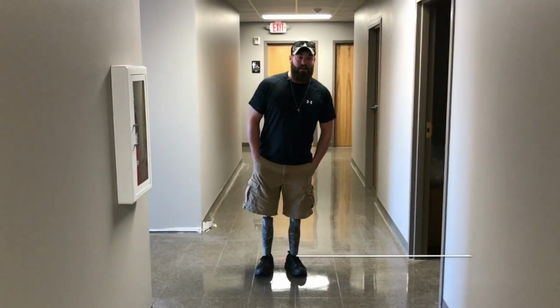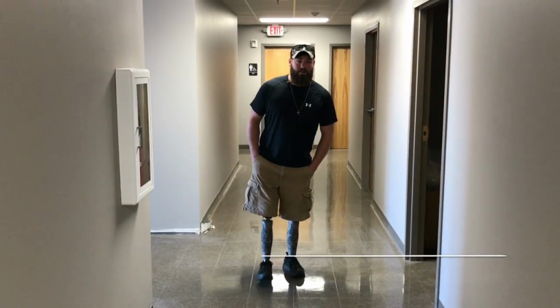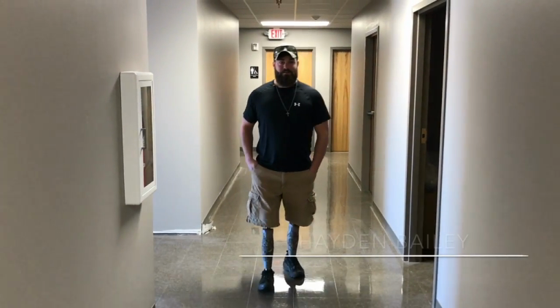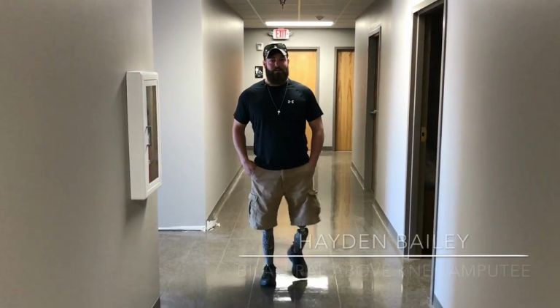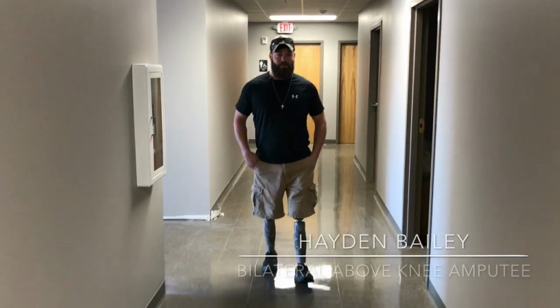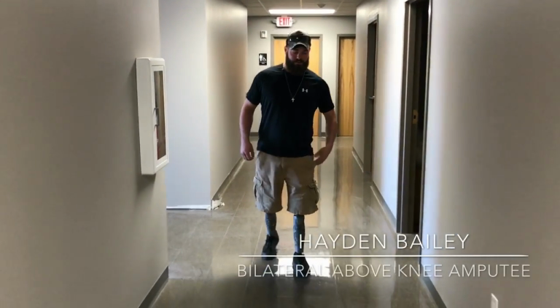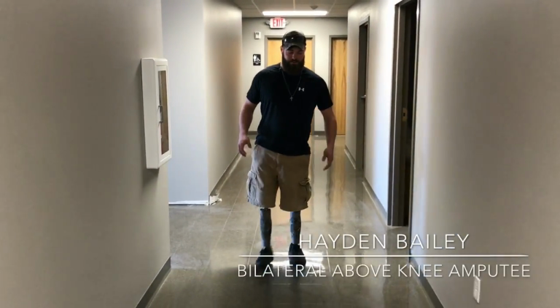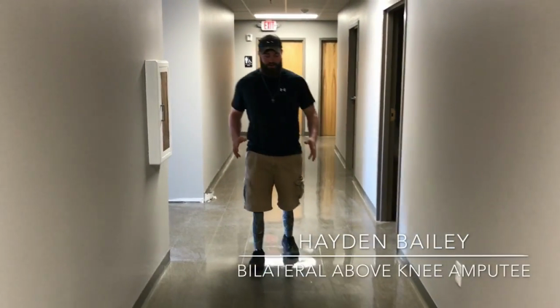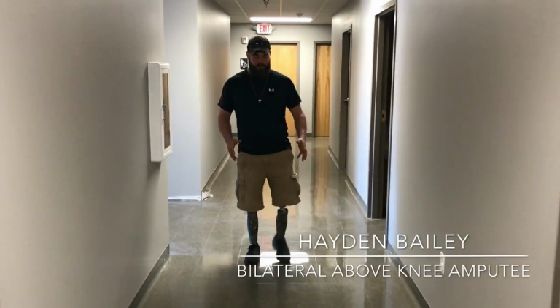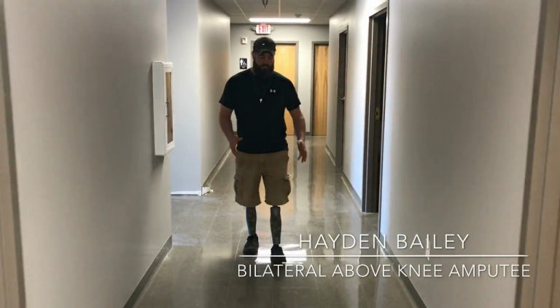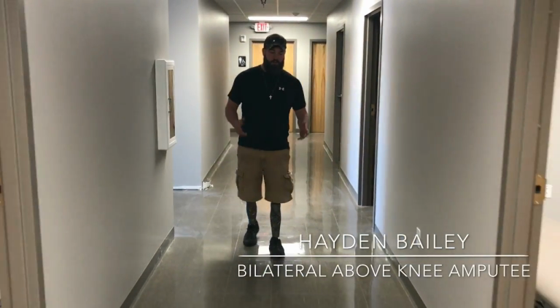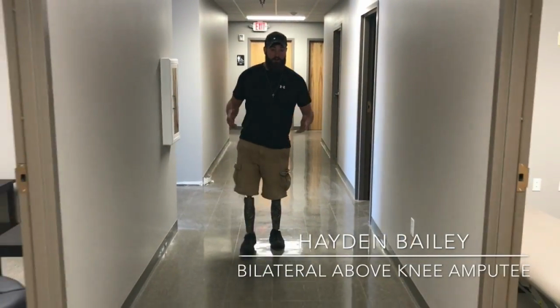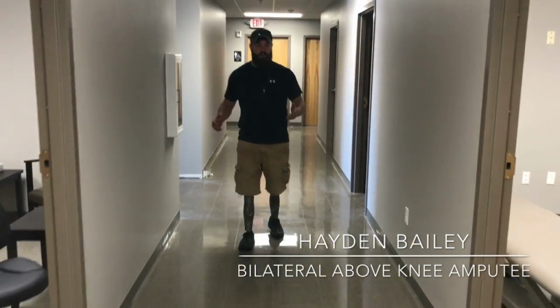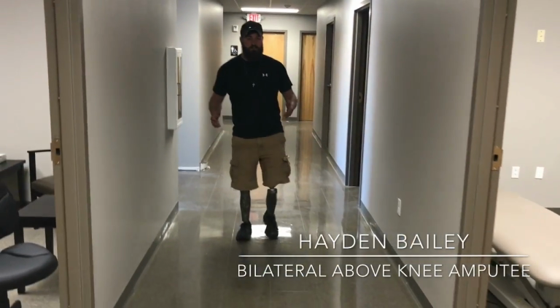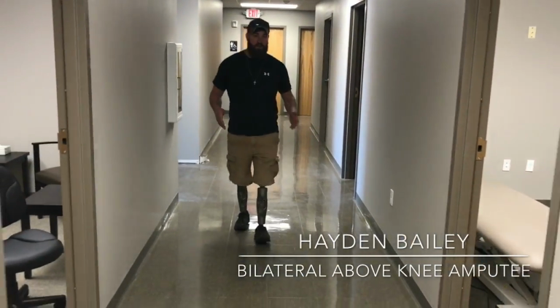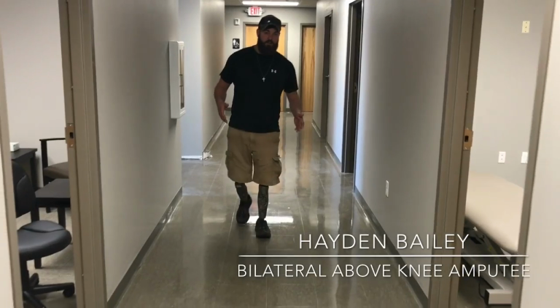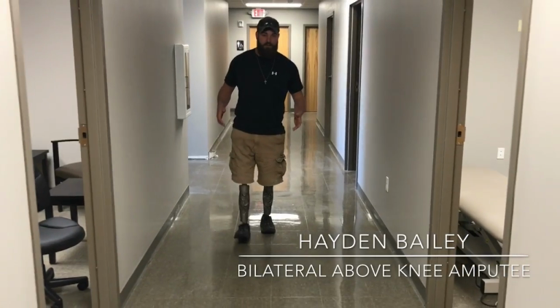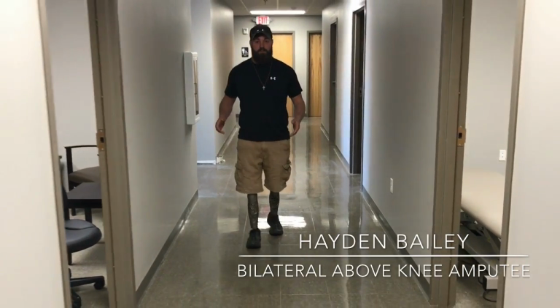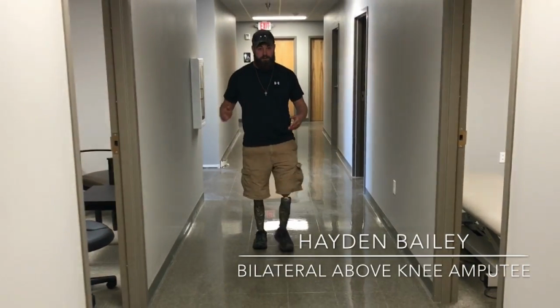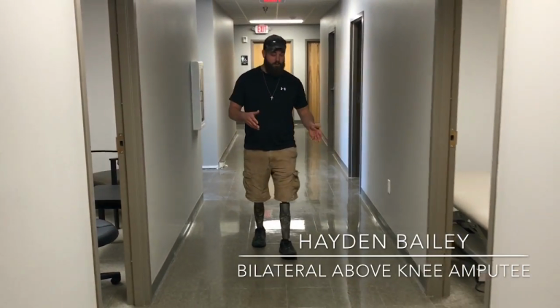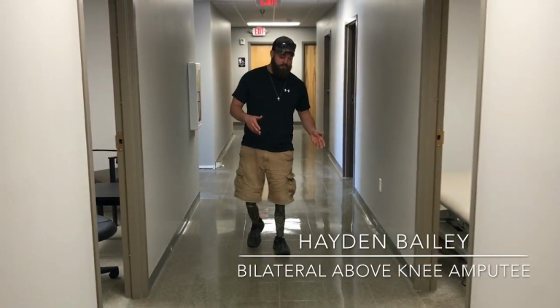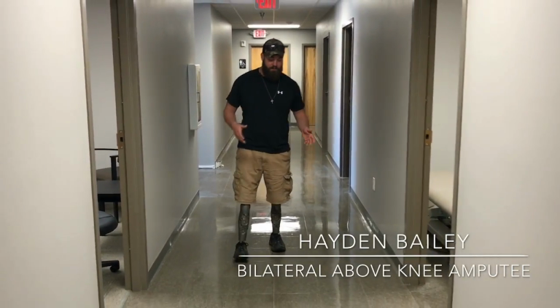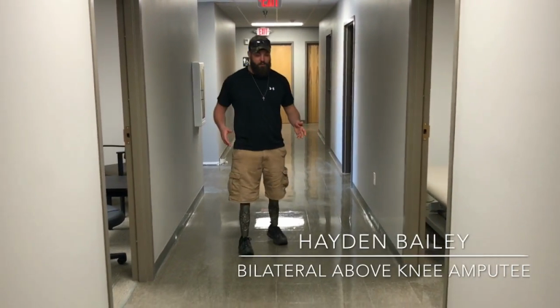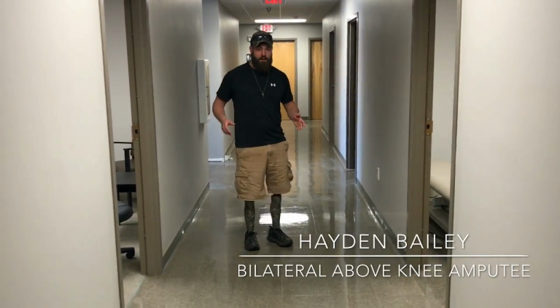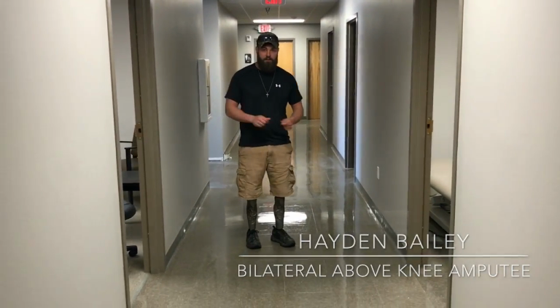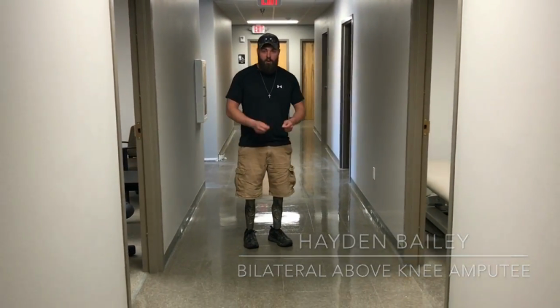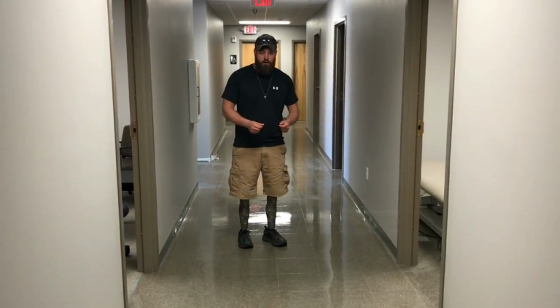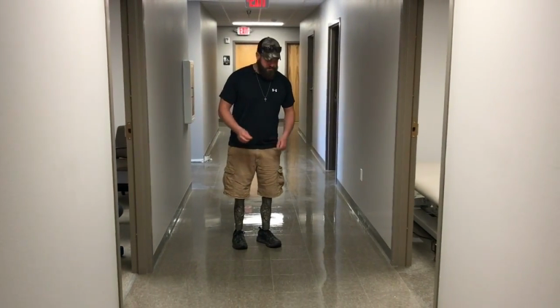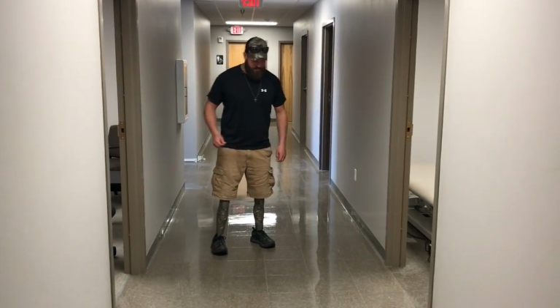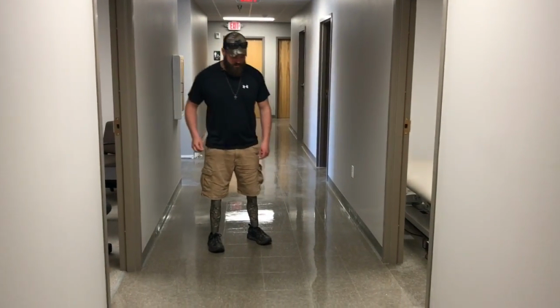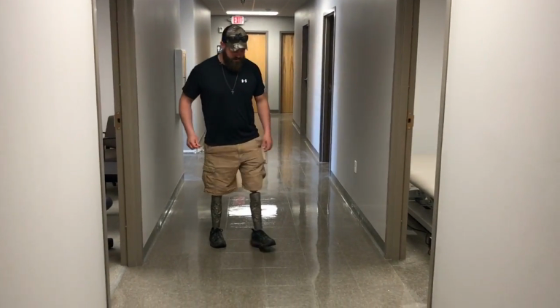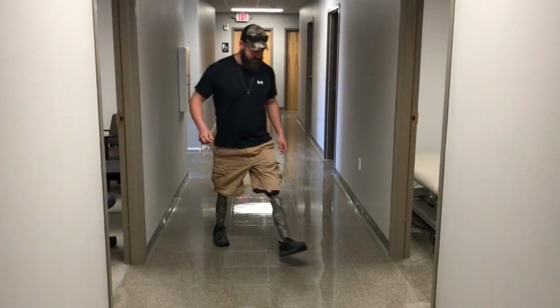I'm going to take a few minutes to demonstrate getting up from the ground as a bilateral above-knee amputee. You'll end up down there working on something or doing something.